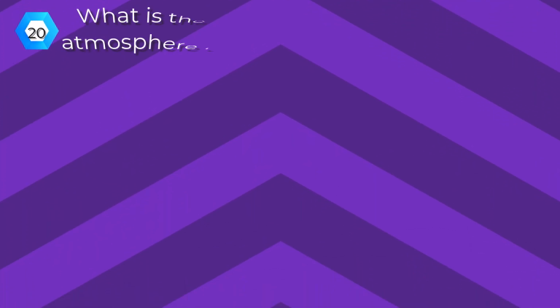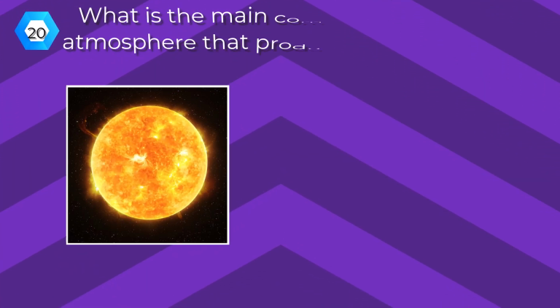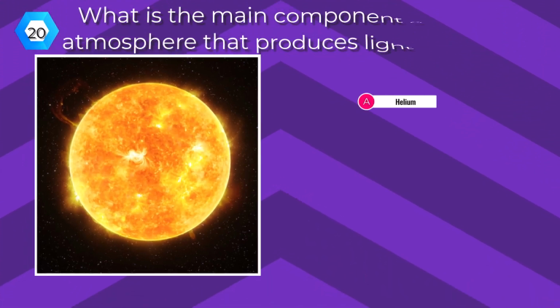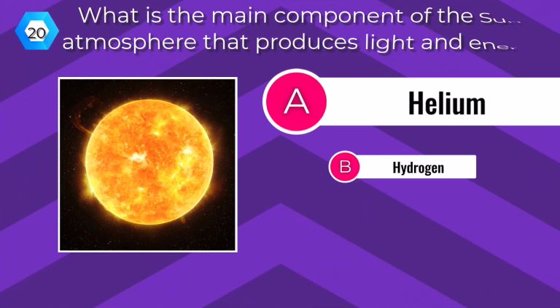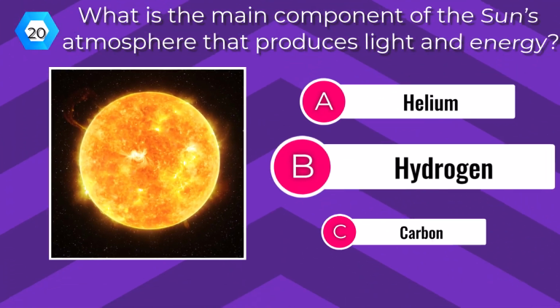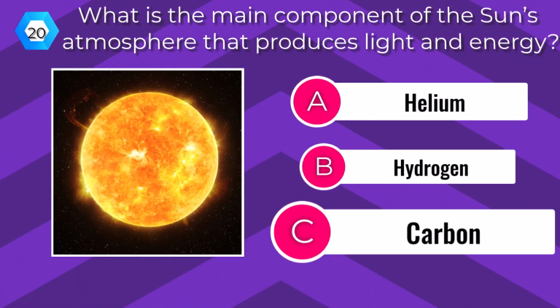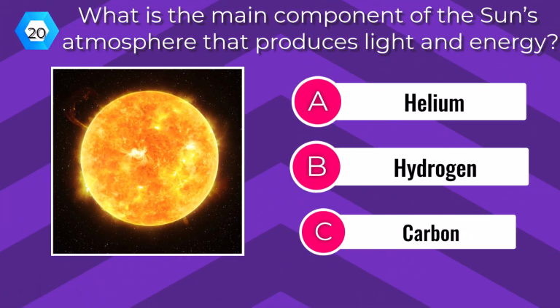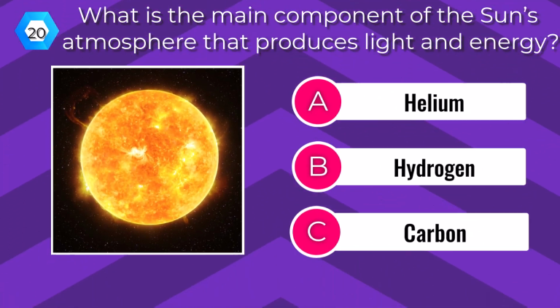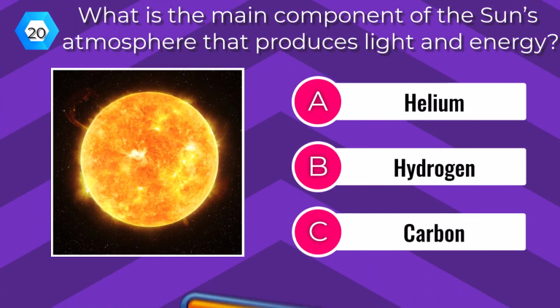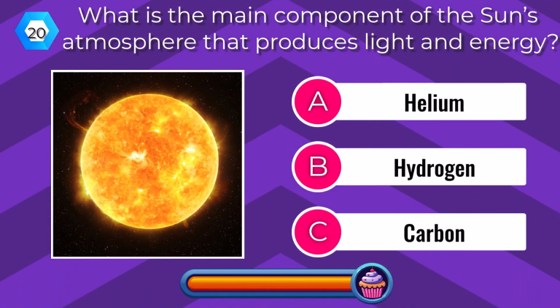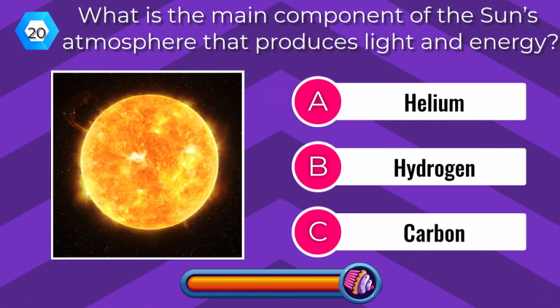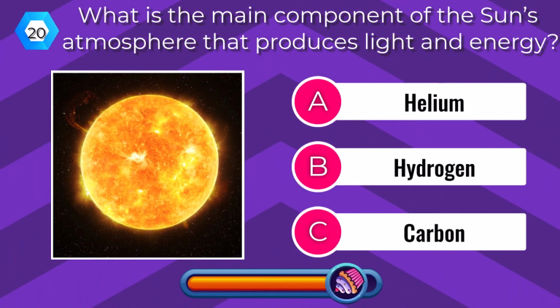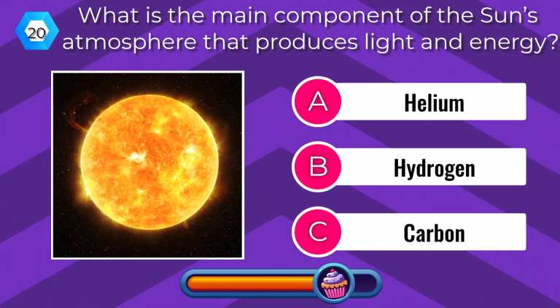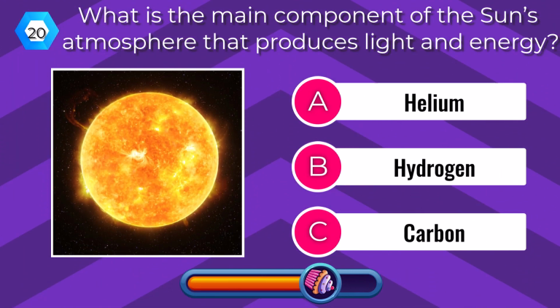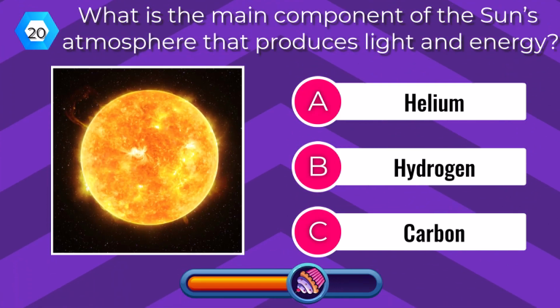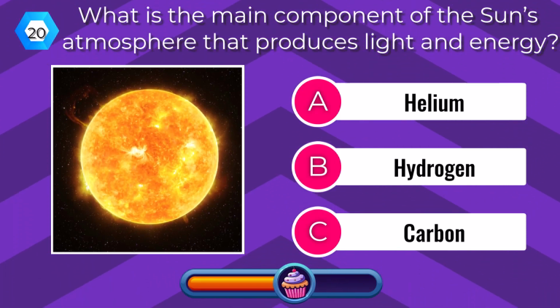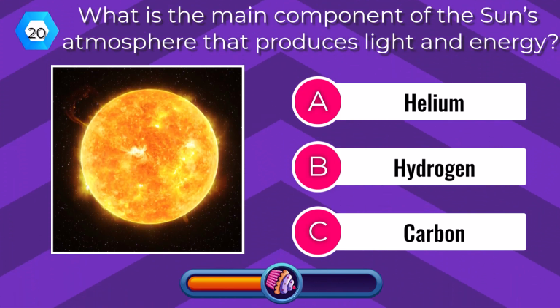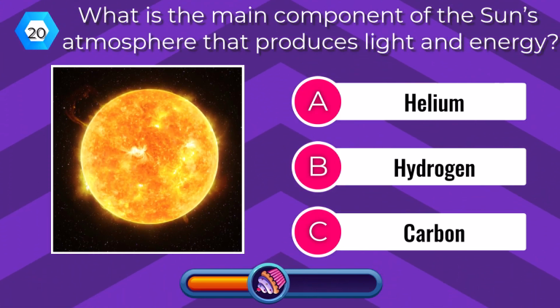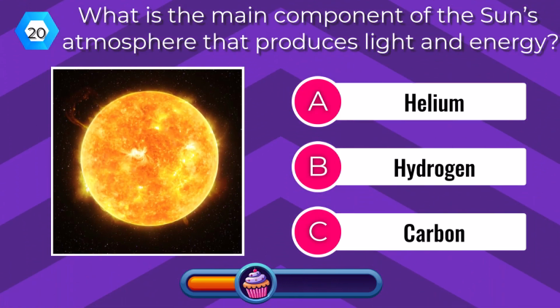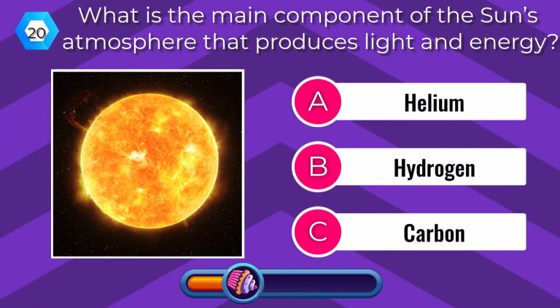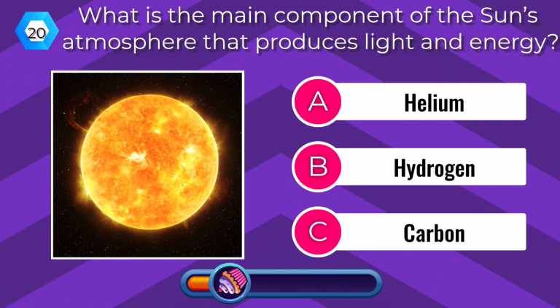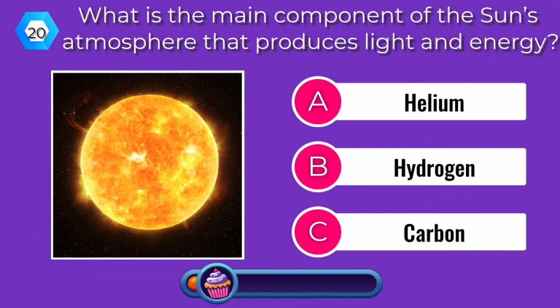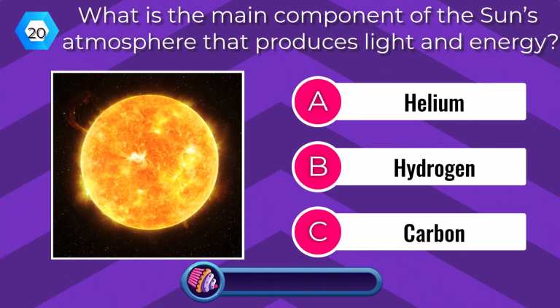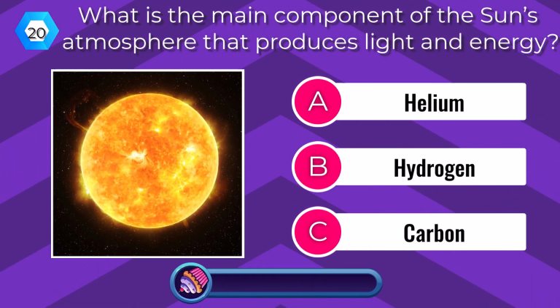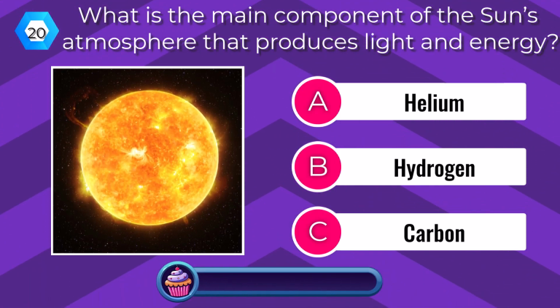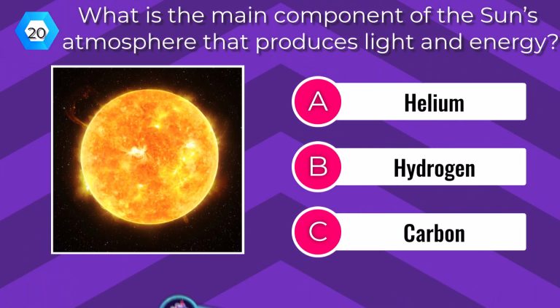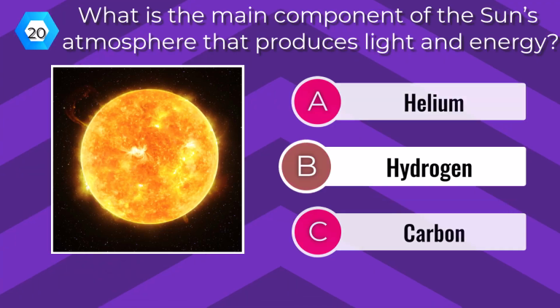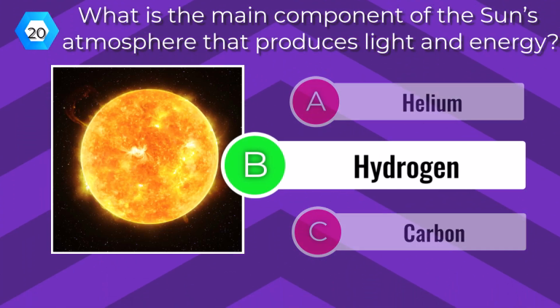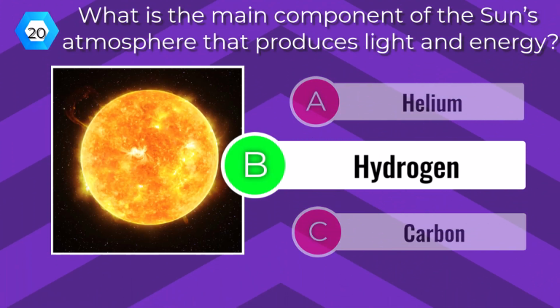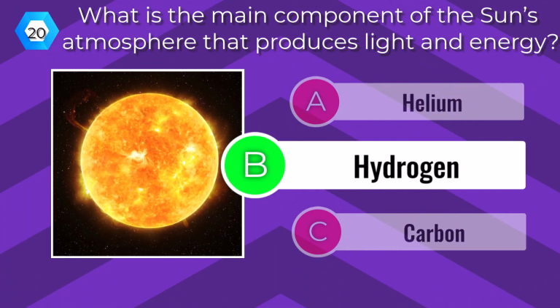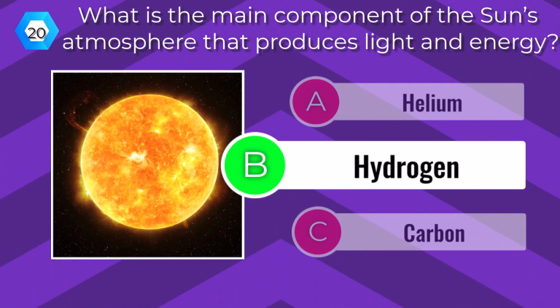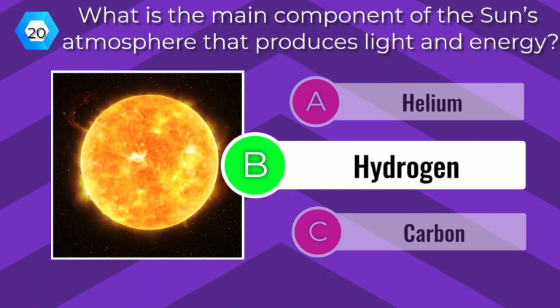What is the main component of the Sun's atmosphere that produces light and energy? Hydrogen.